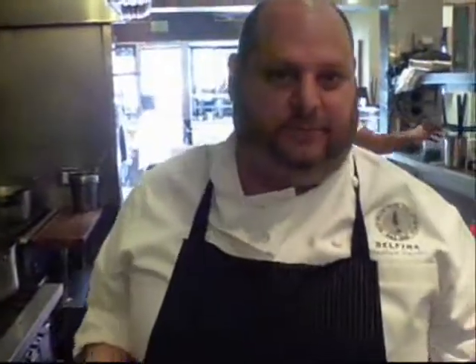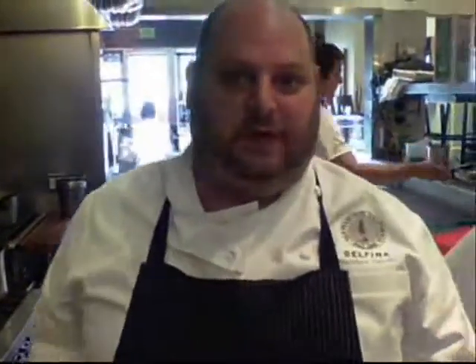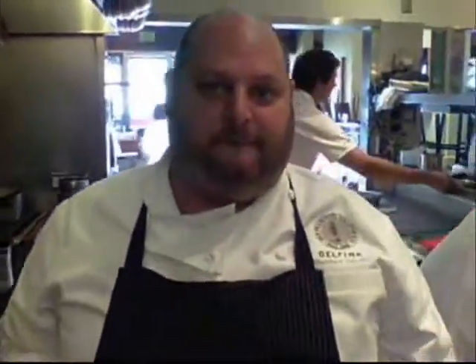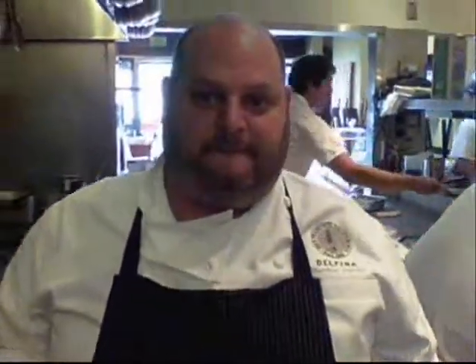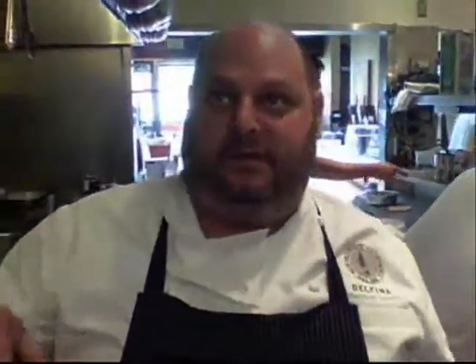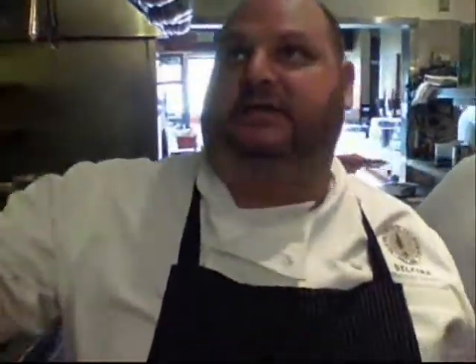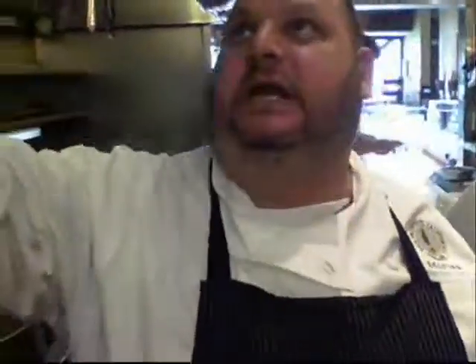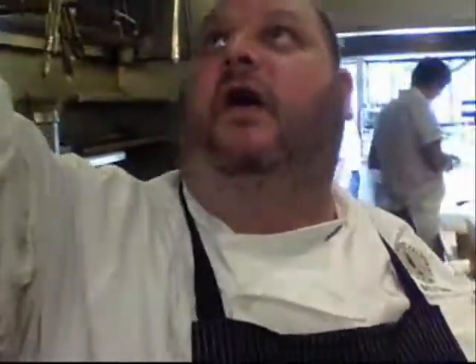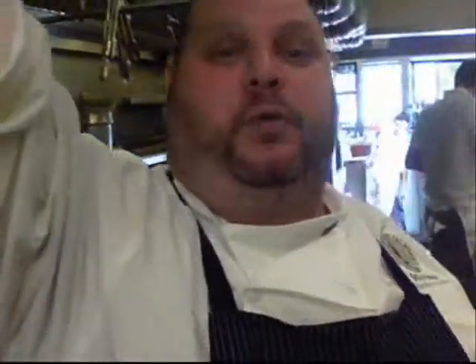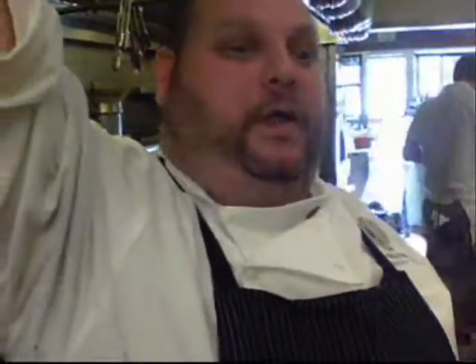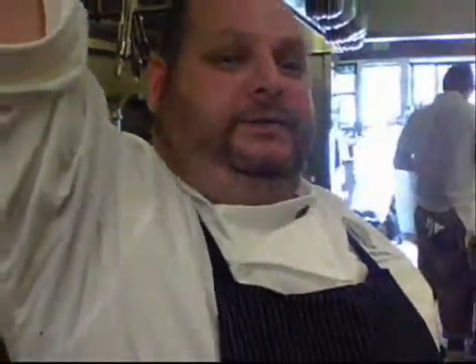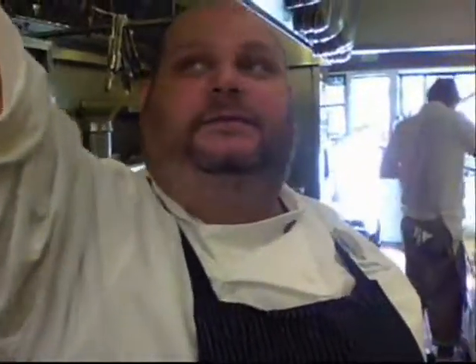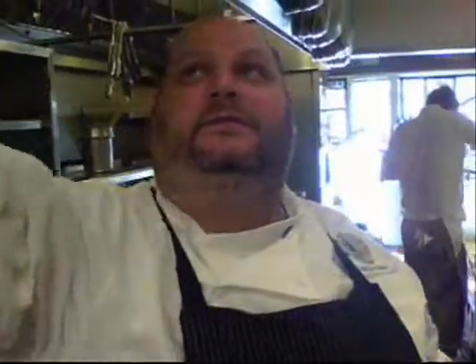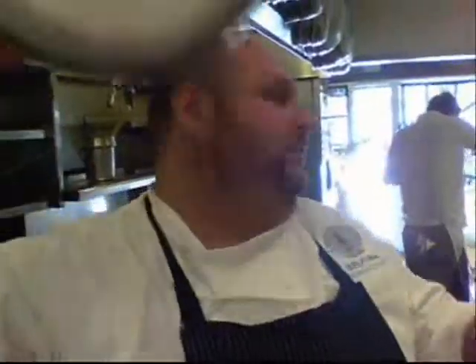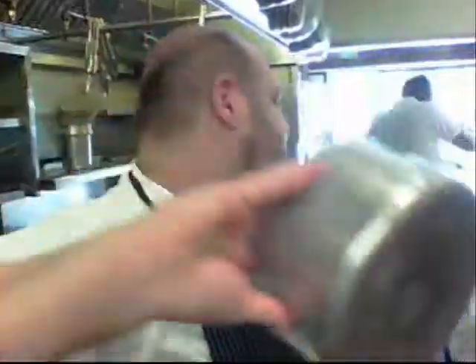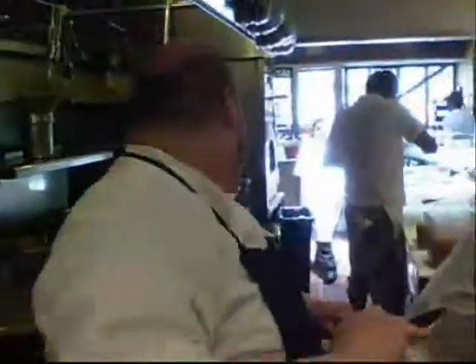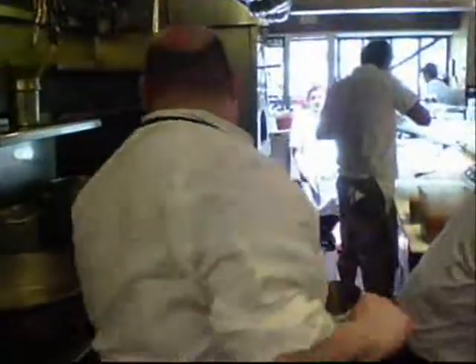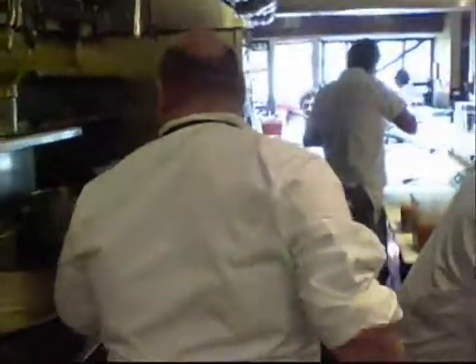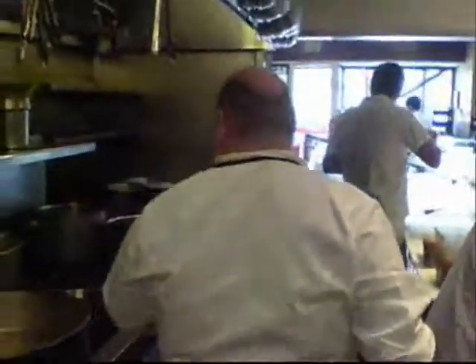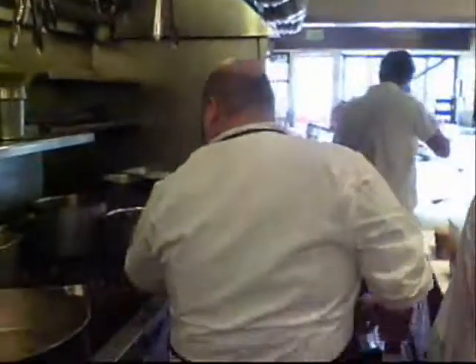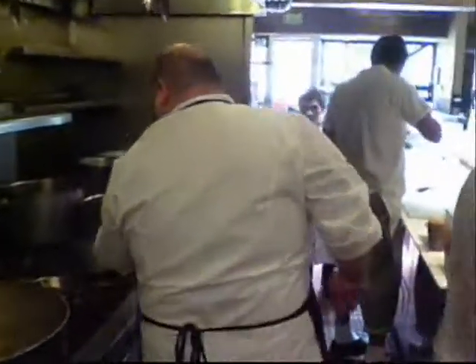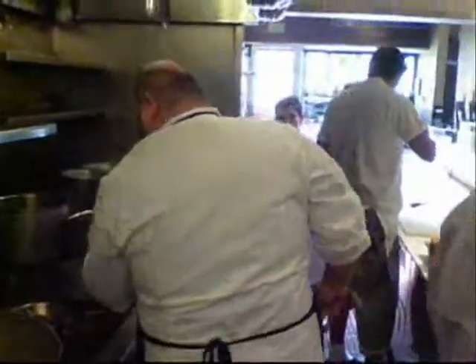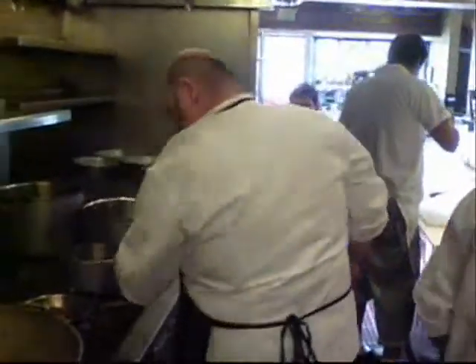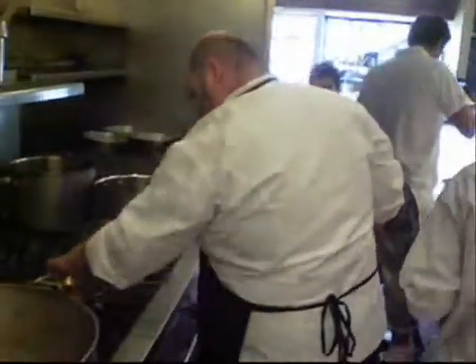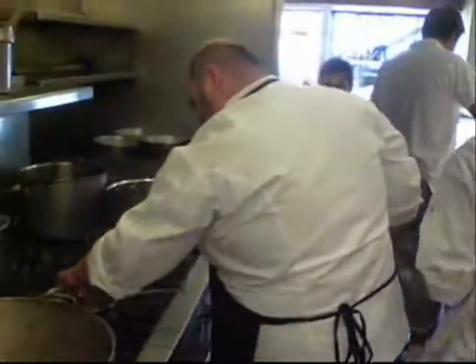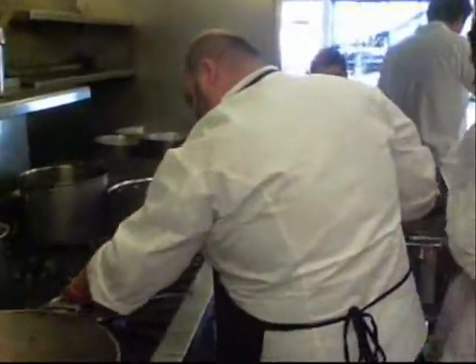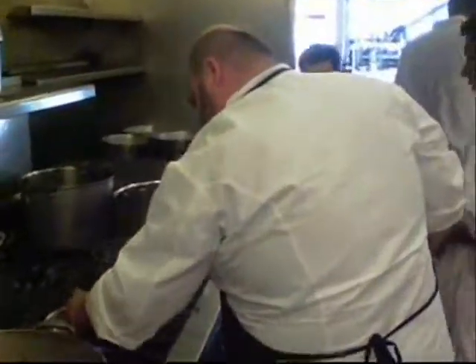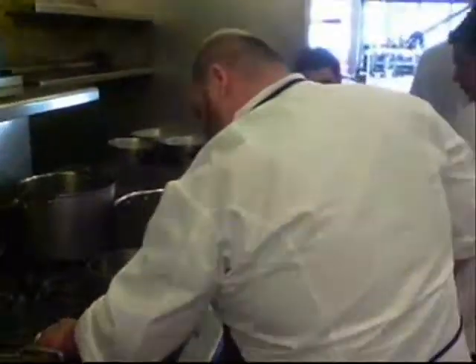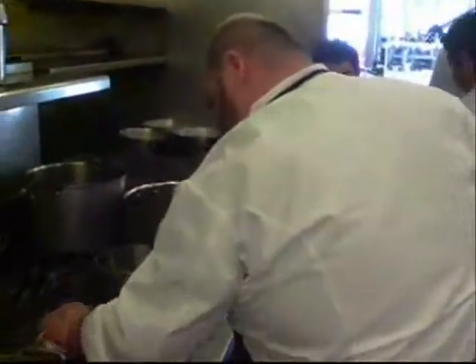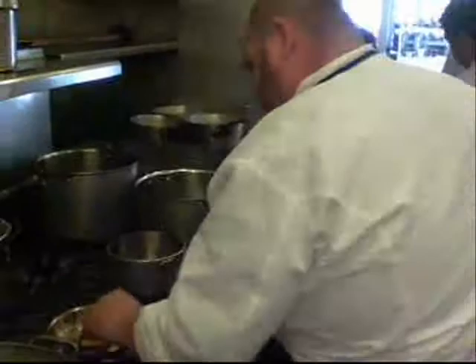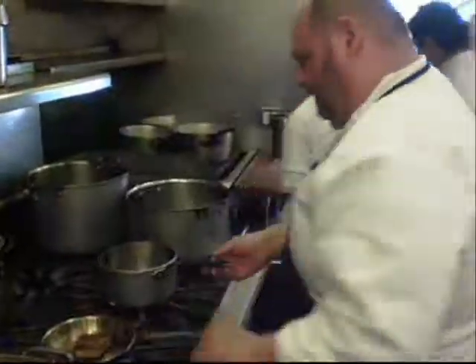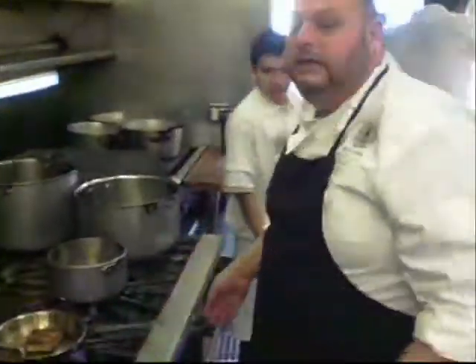And that's the Eden Farms pork belly? That is the Eden Farms pork belly. And Chef, the sepia is the cuttlefish, correct?